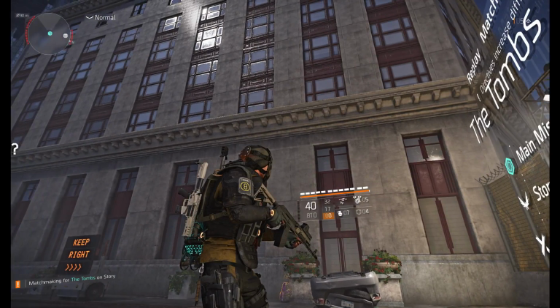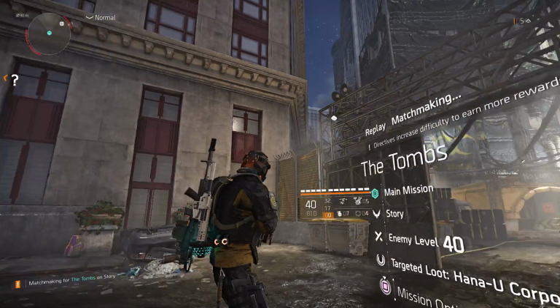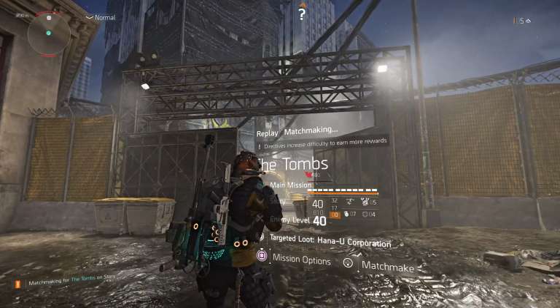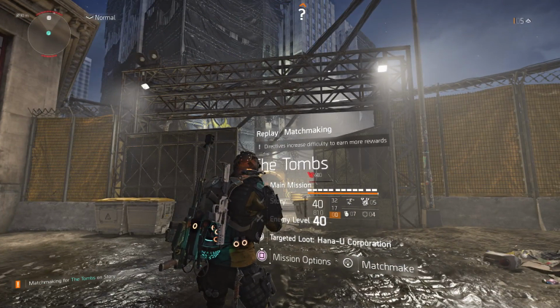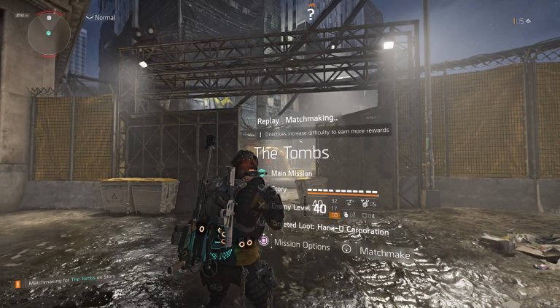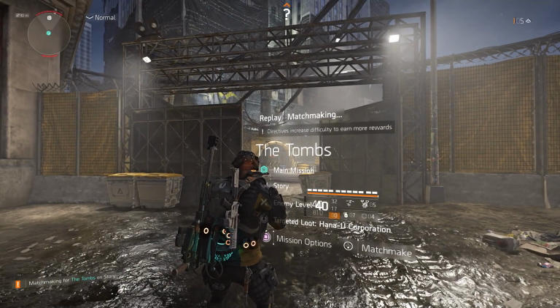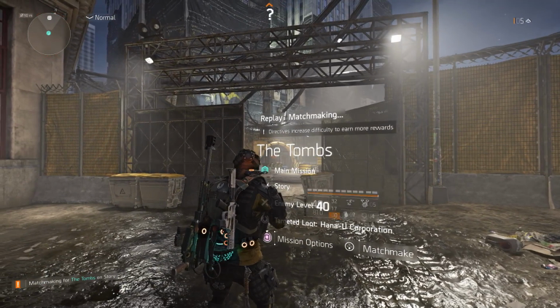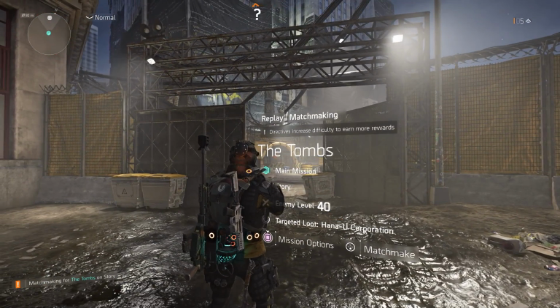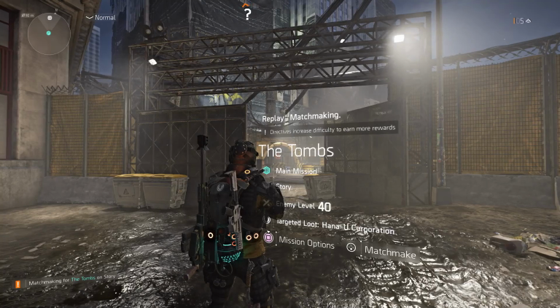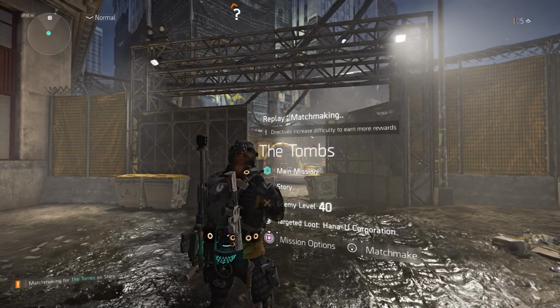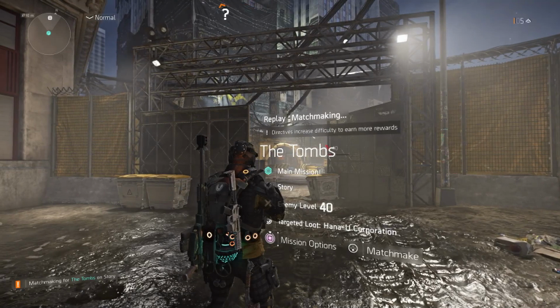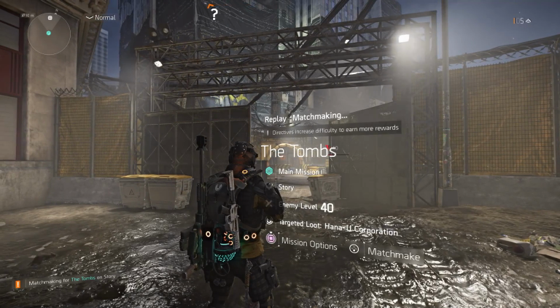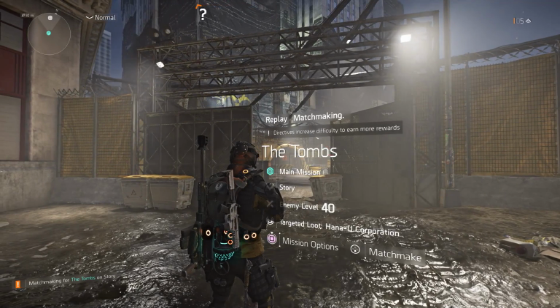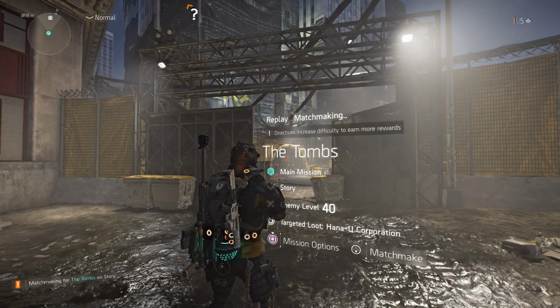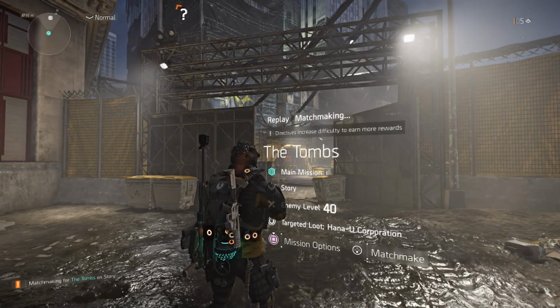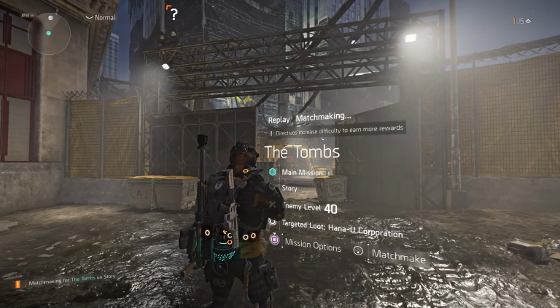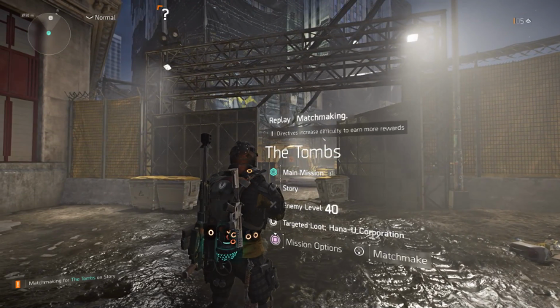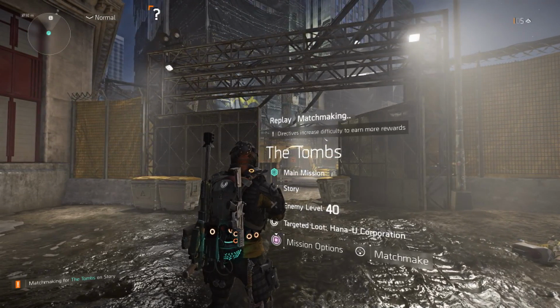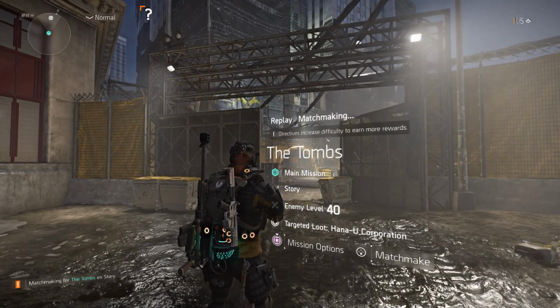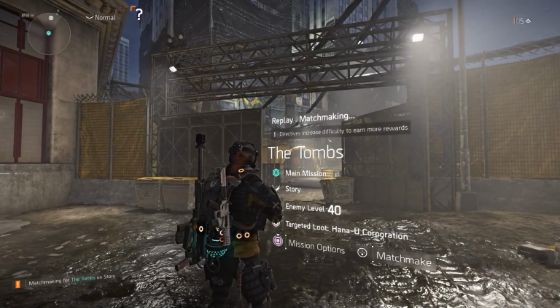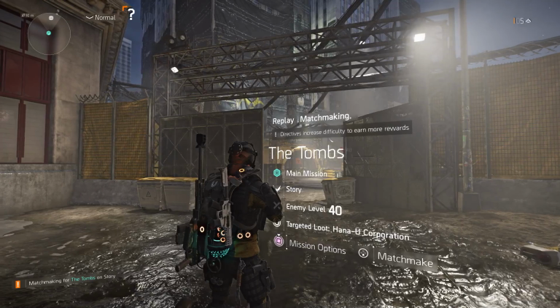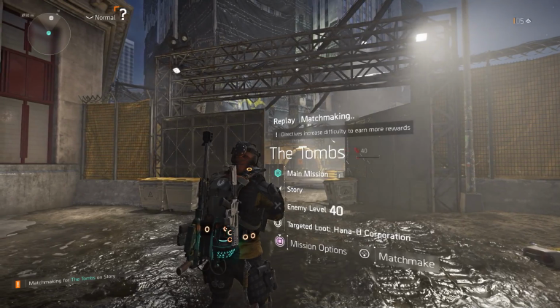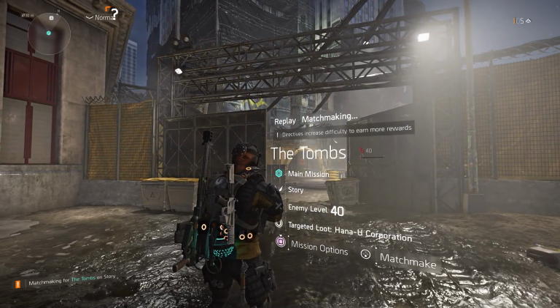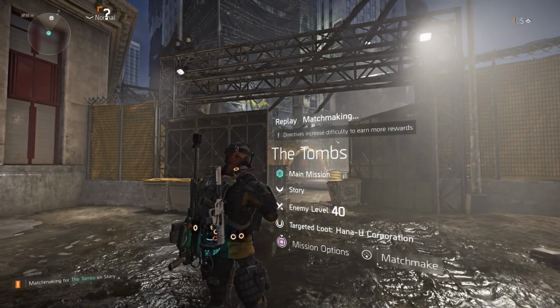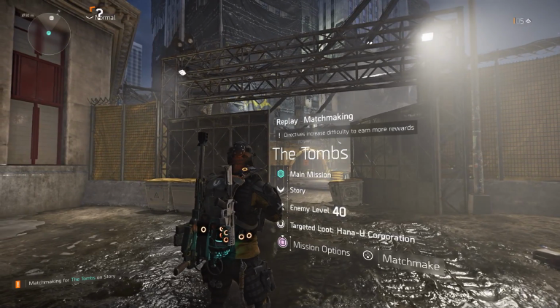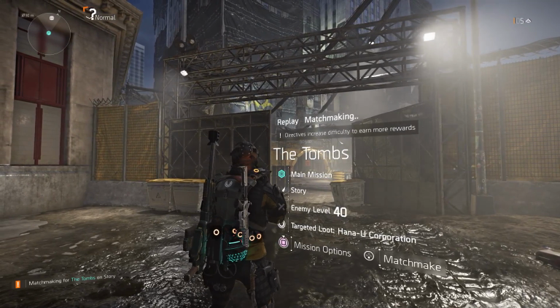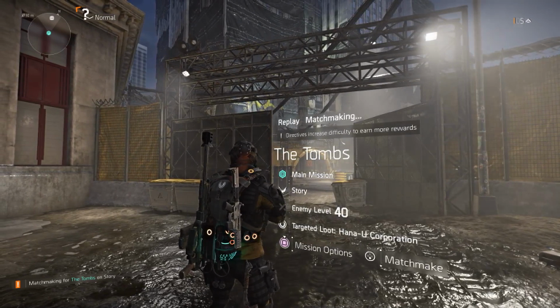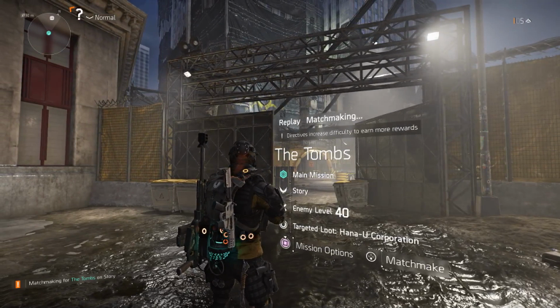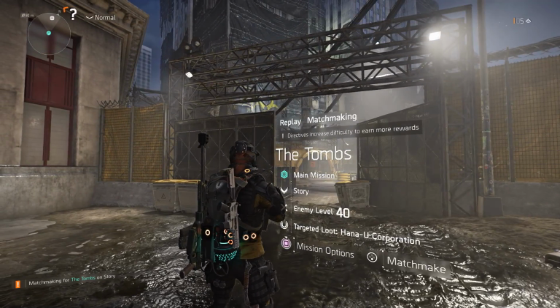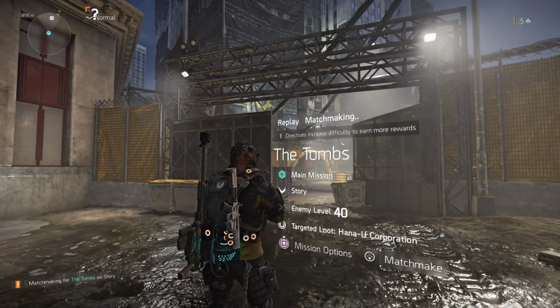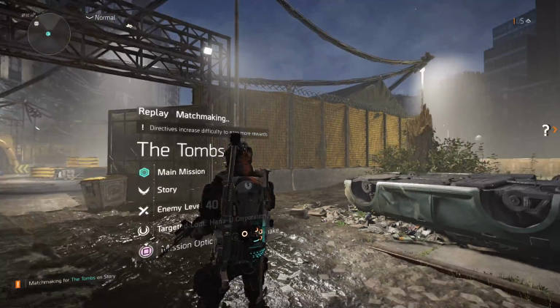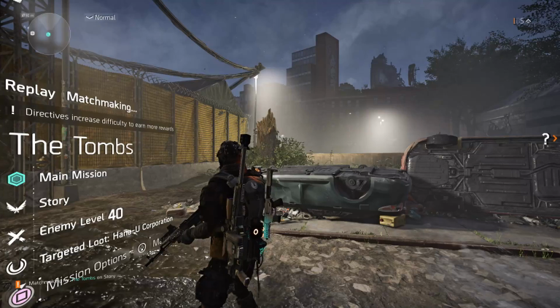Hello Agents! In this video I'm going to show you how to open a secret boss room in the Tombs mission on Warlords of New York on the Division 2. You need to find a key — by getting this key you can interact with a laptop, and by interacting with that you open some shutters that you can then open a door.